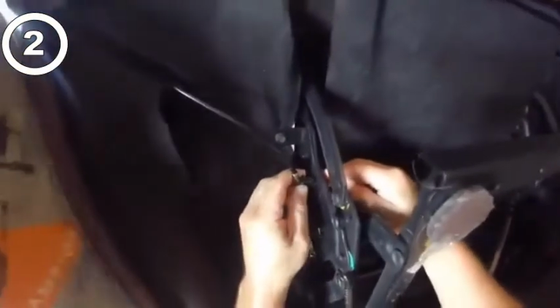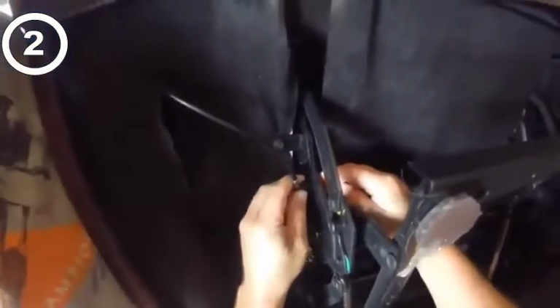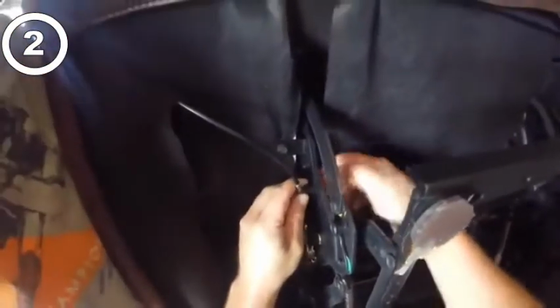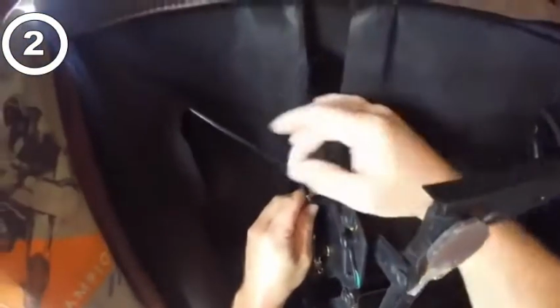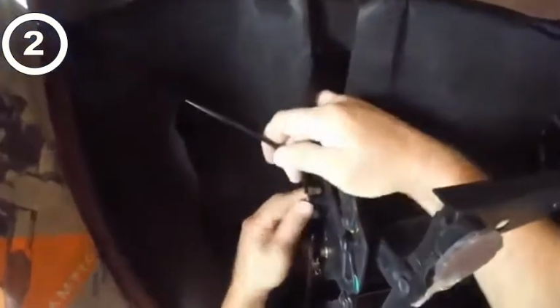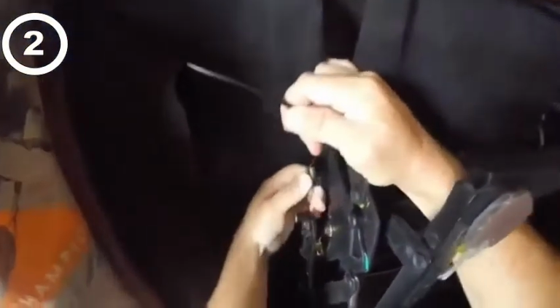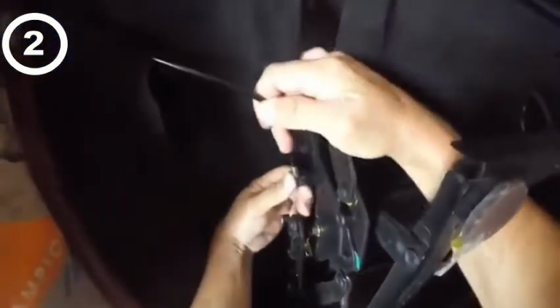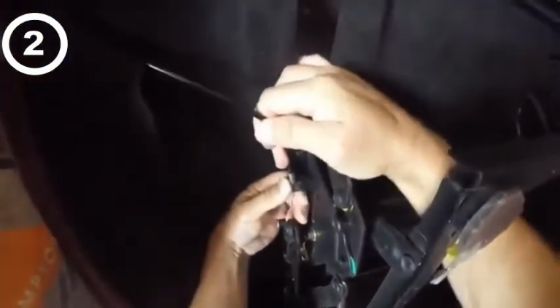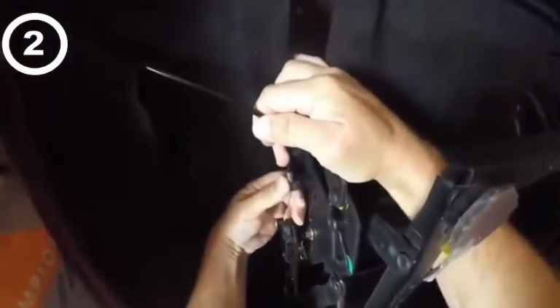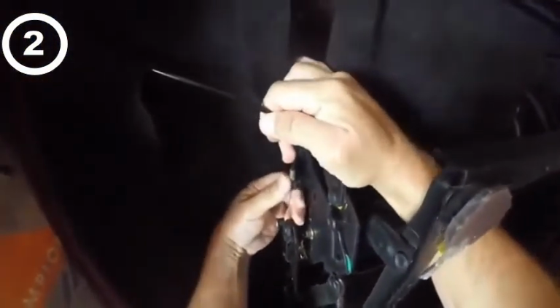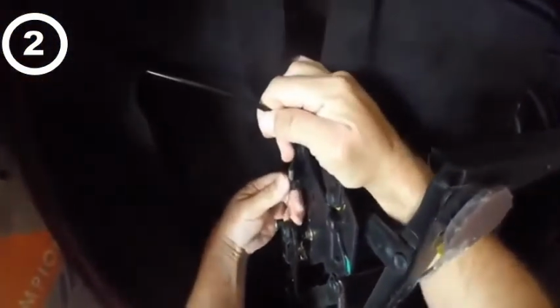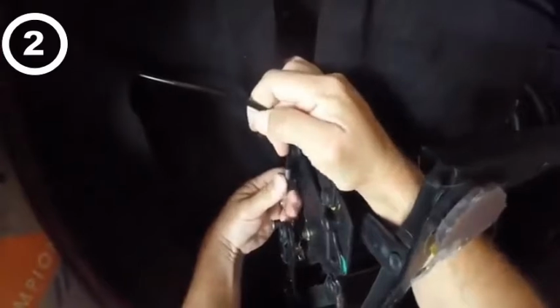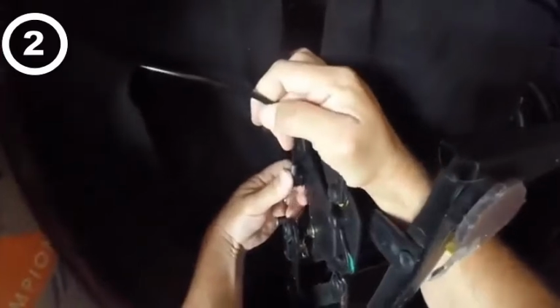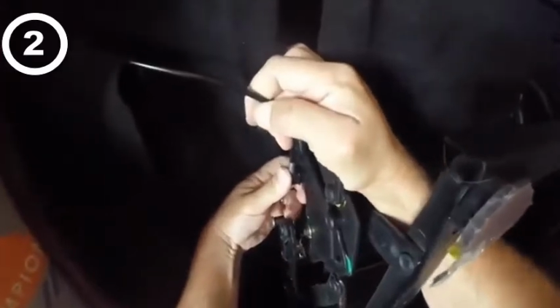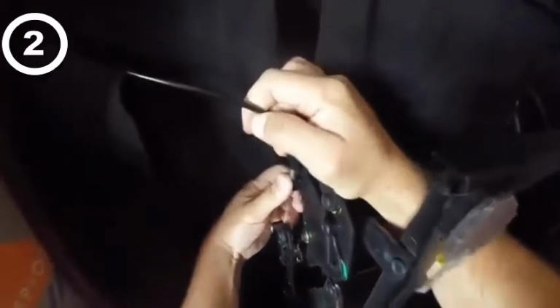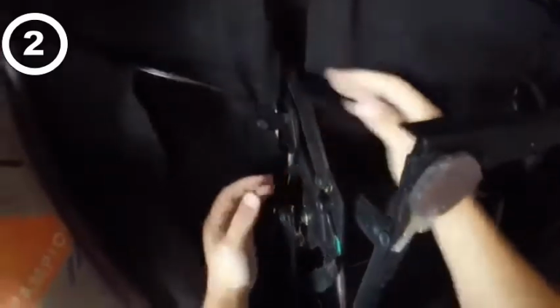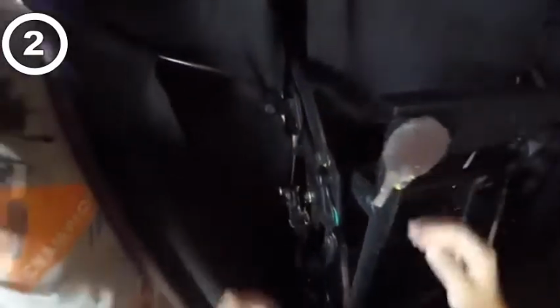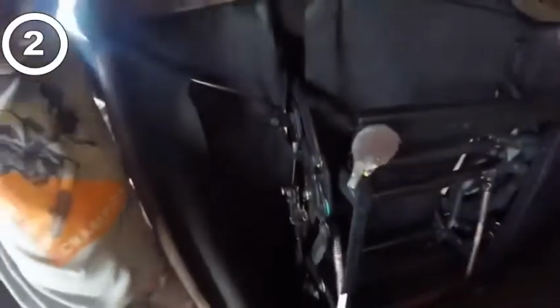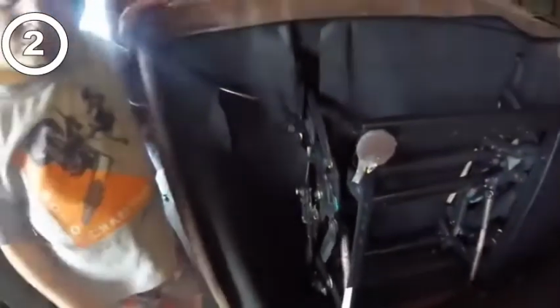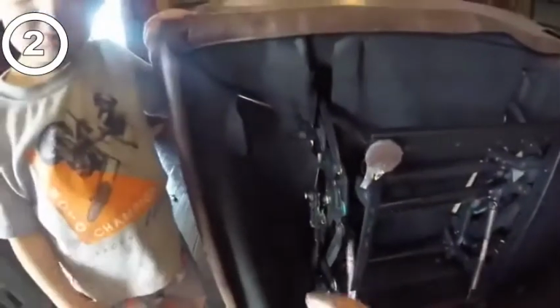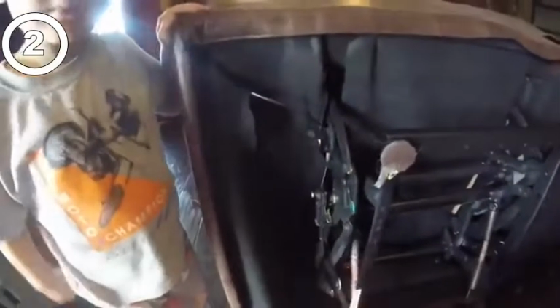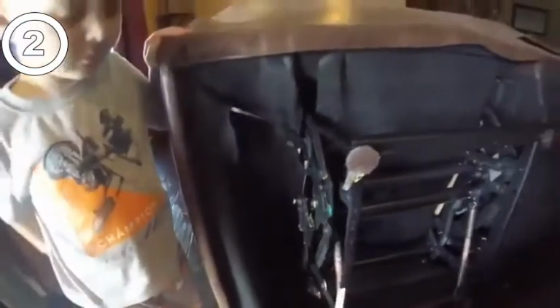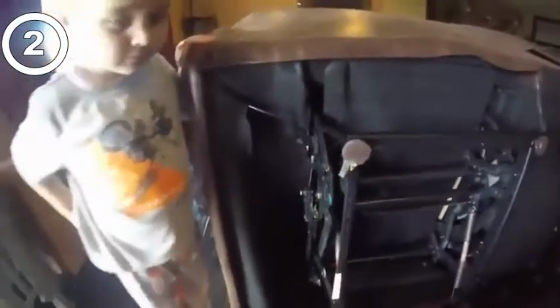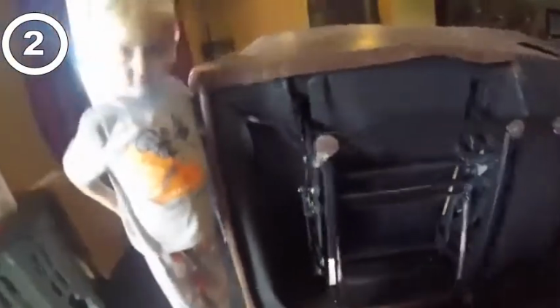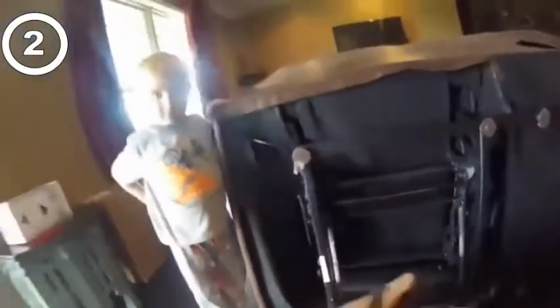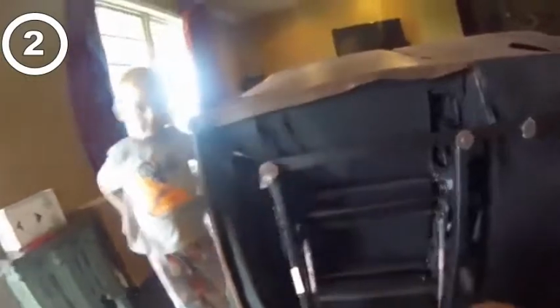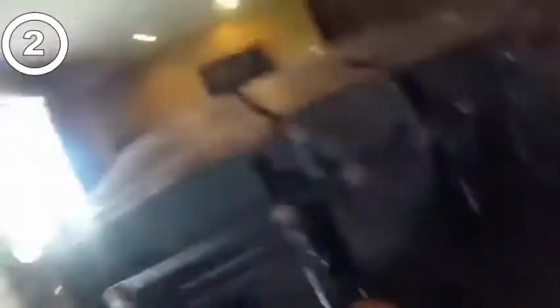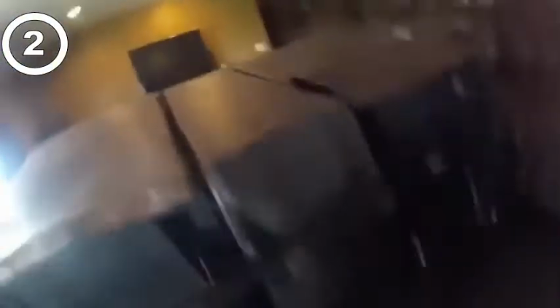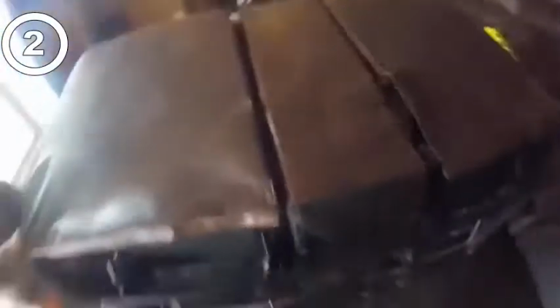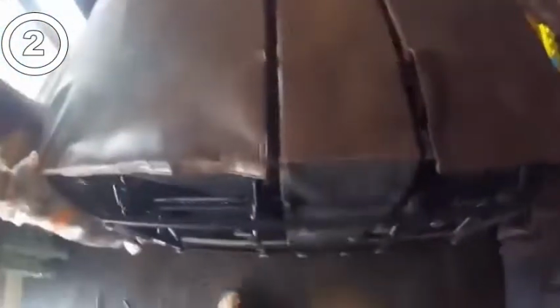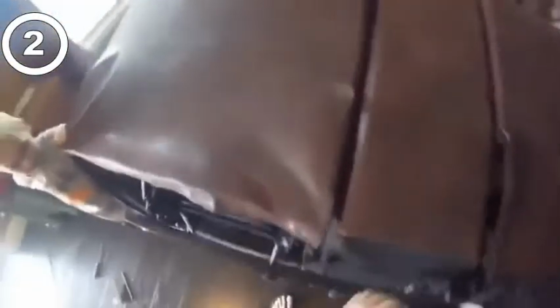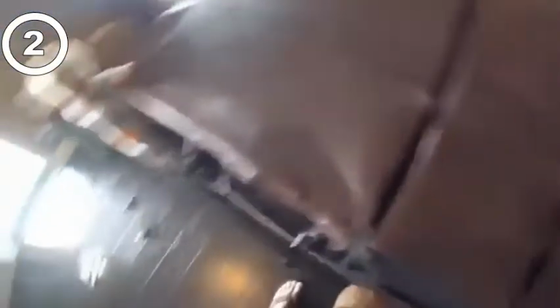It's gonna pull a little tight — this one does anyway. You just push it, snap it back in there like that, right there. And we're almost in business.